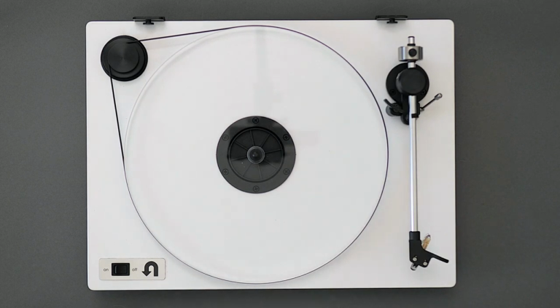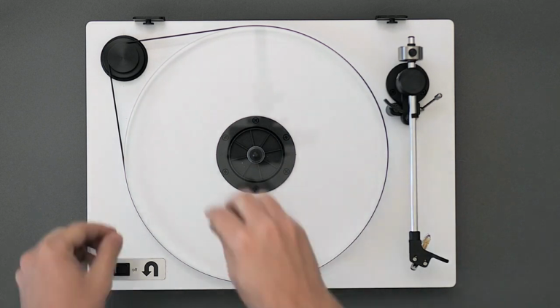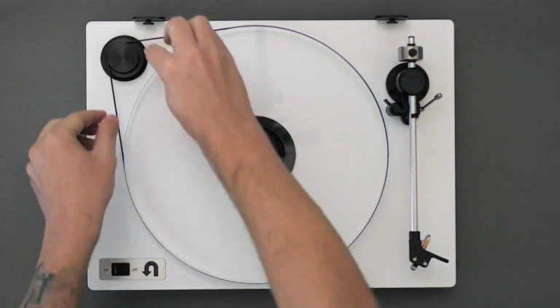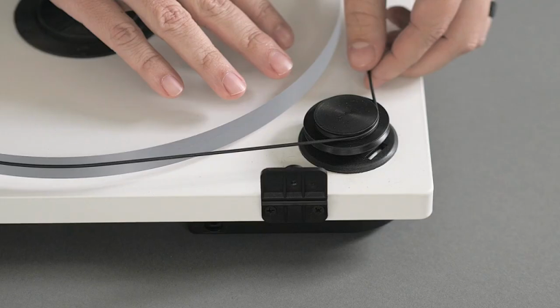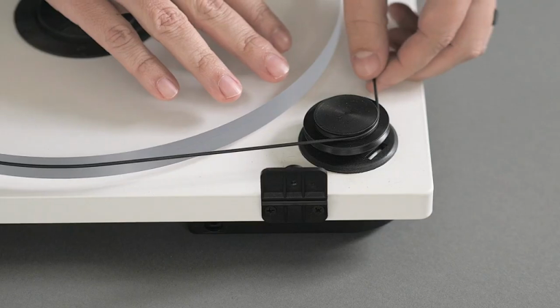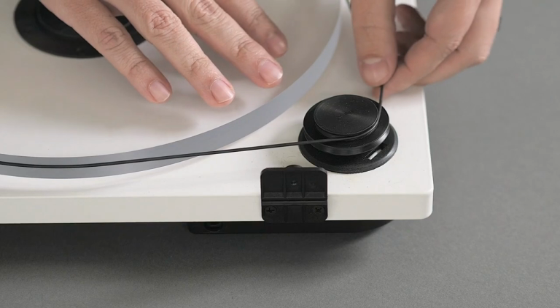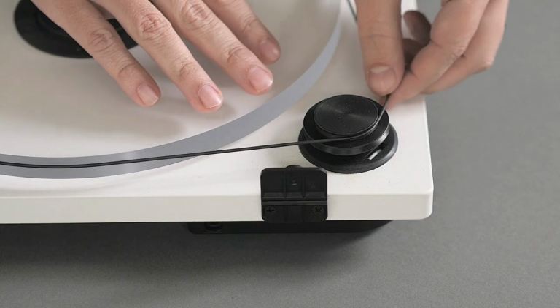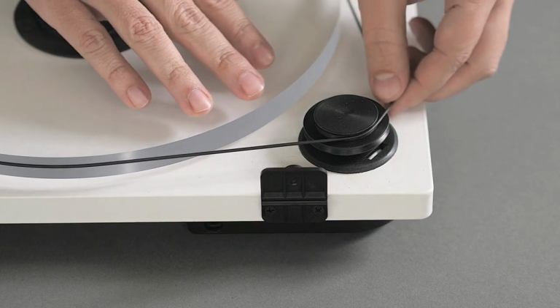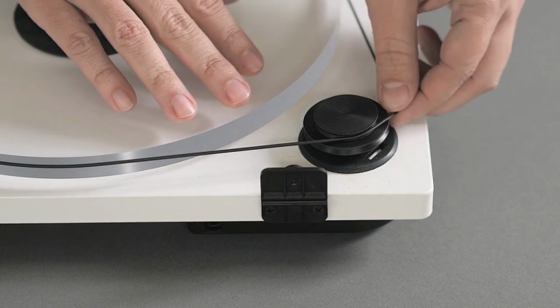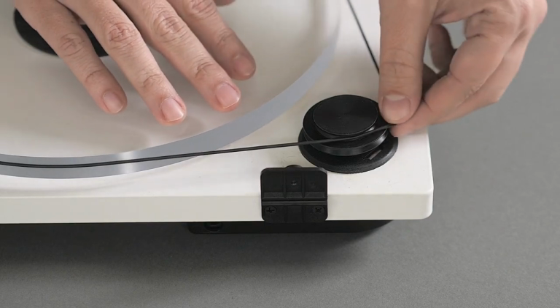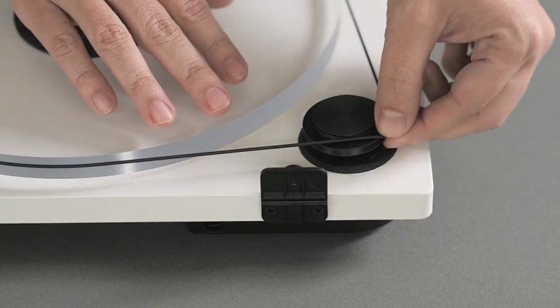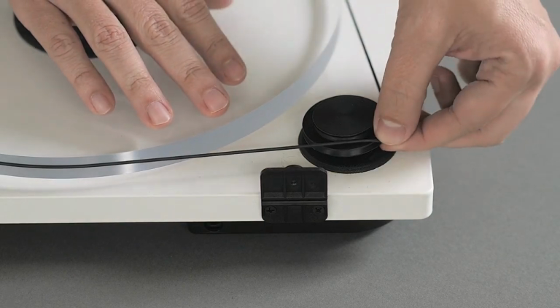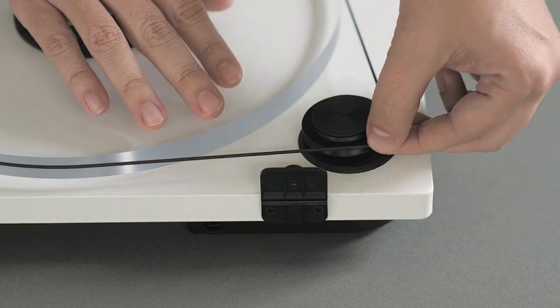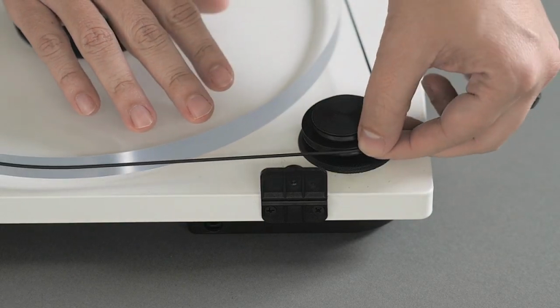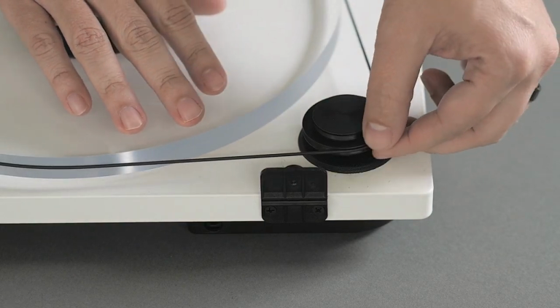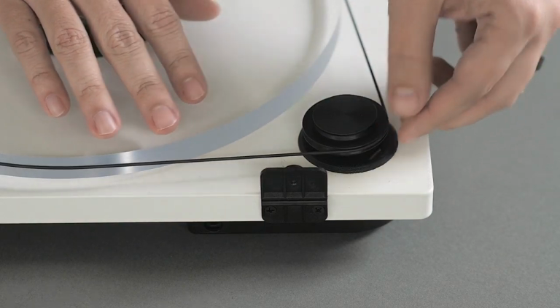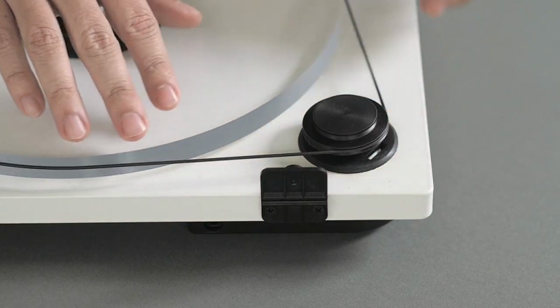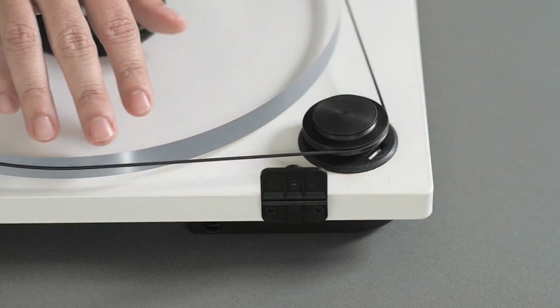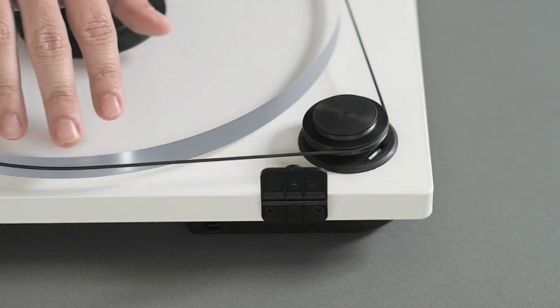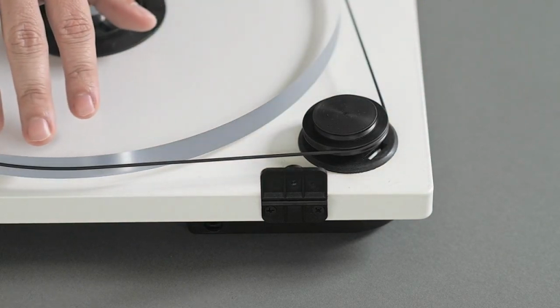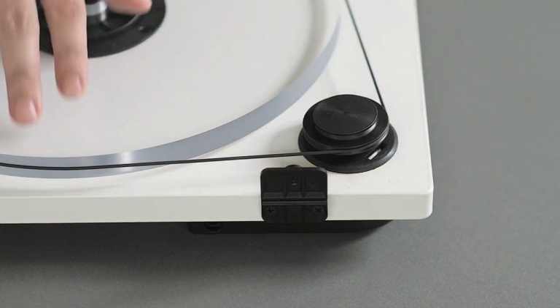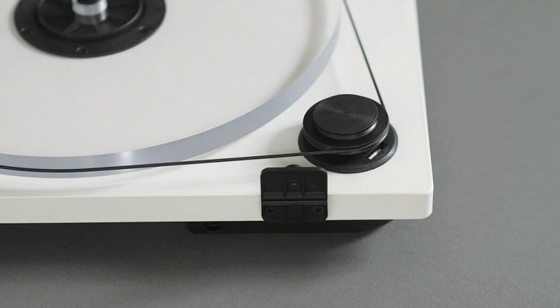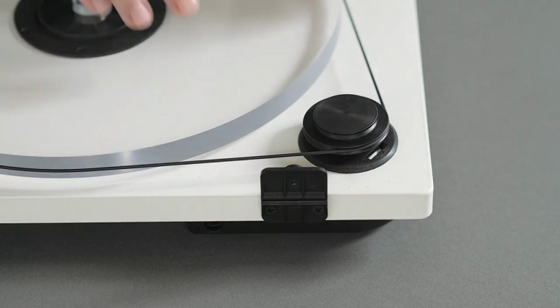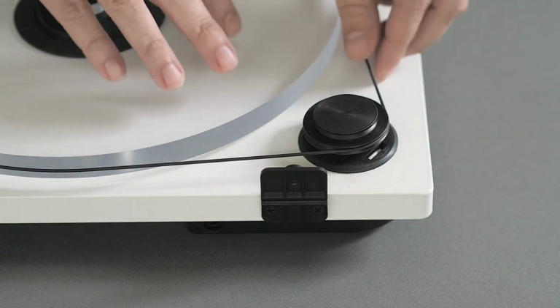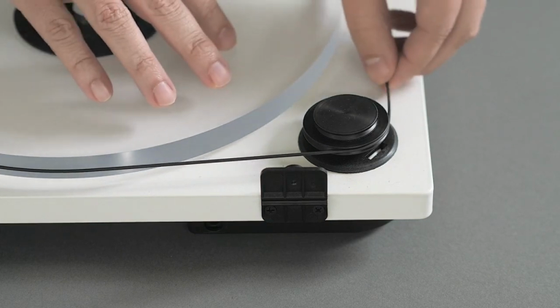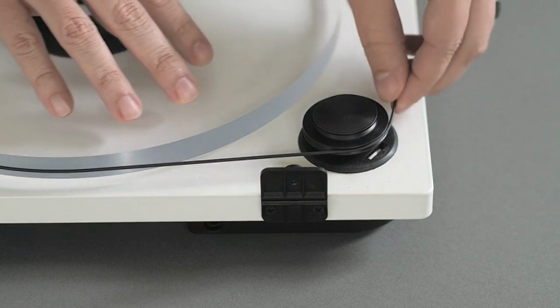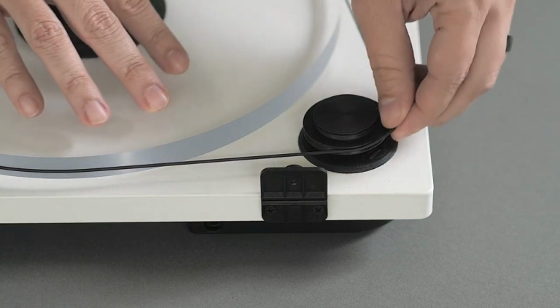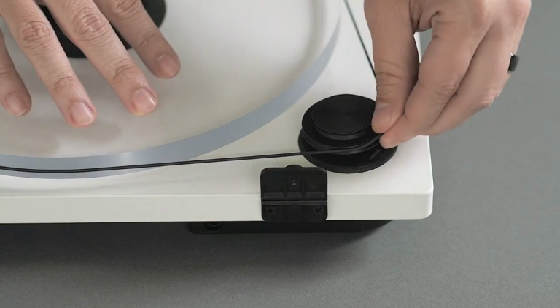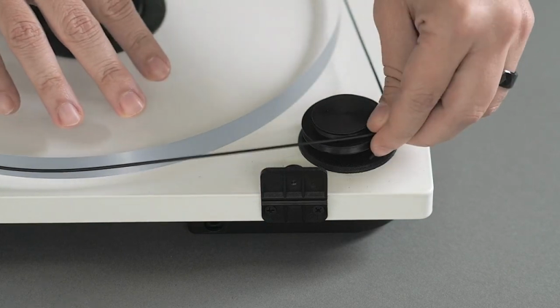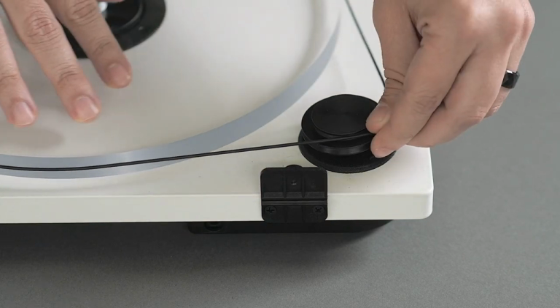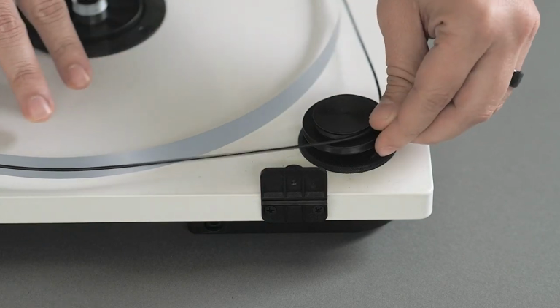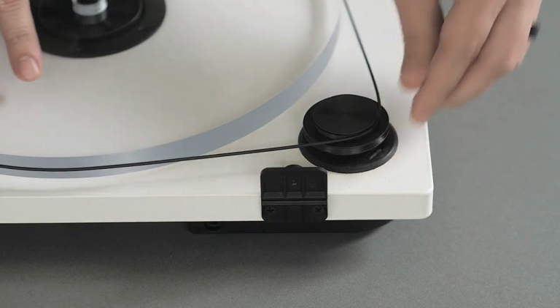The top pulley groove is for 33 RPM and the bottom one is for 45. To change speeds, simply move the belt from one groove to the other. You don't need to remove the belt to change speeds.